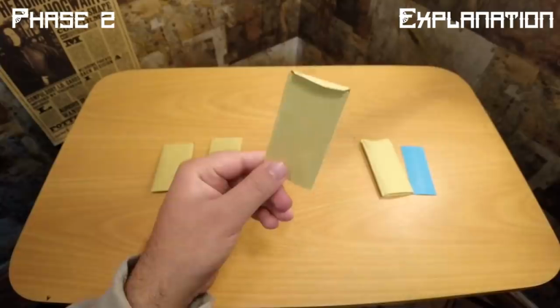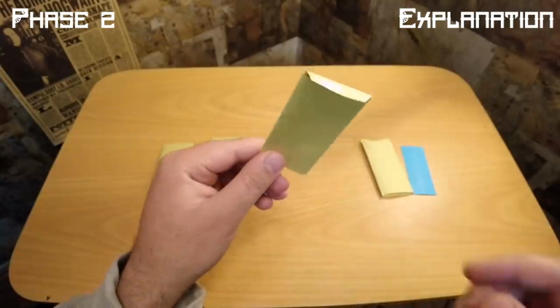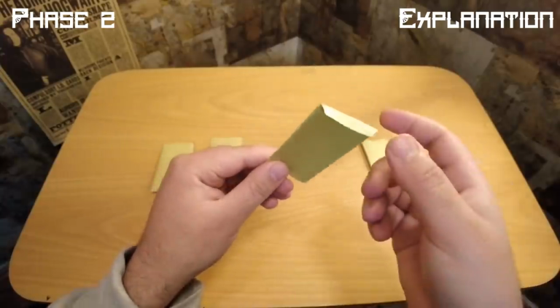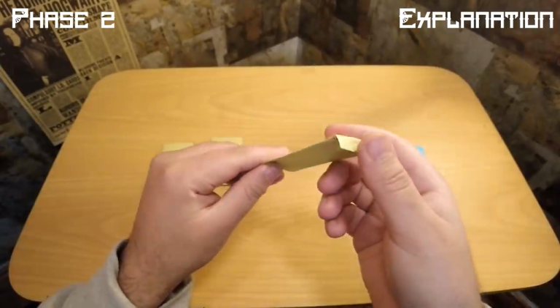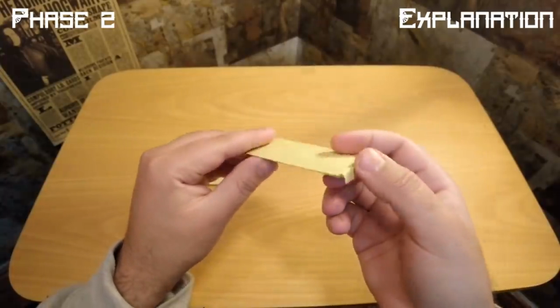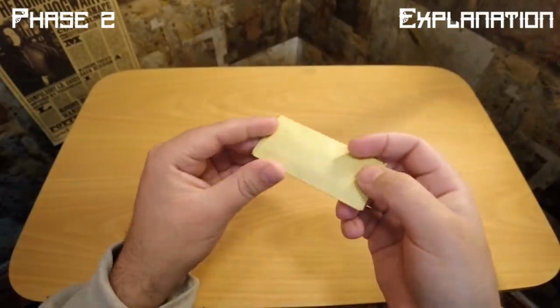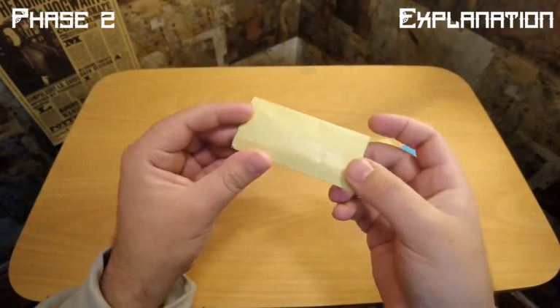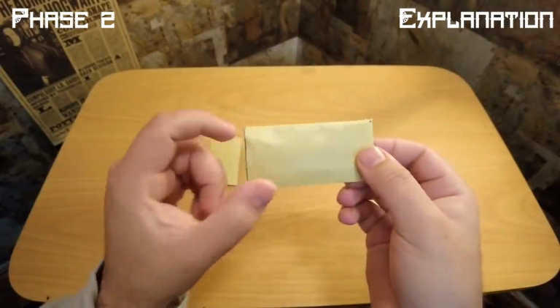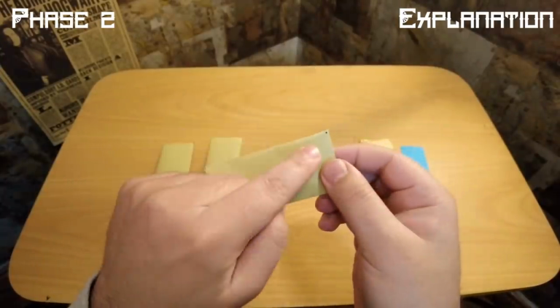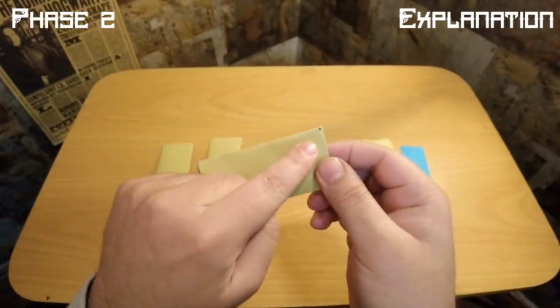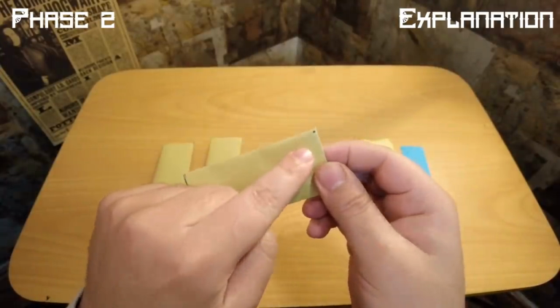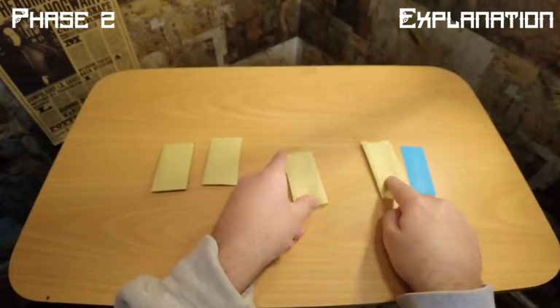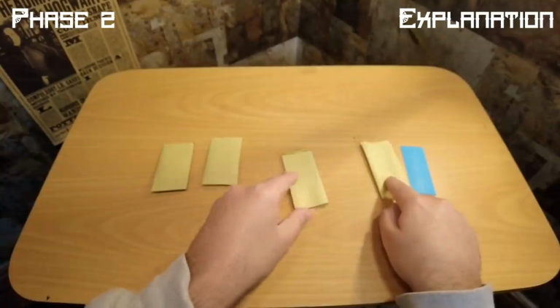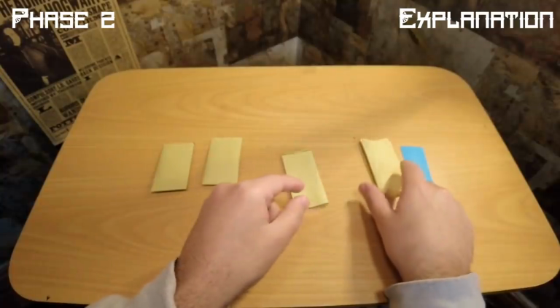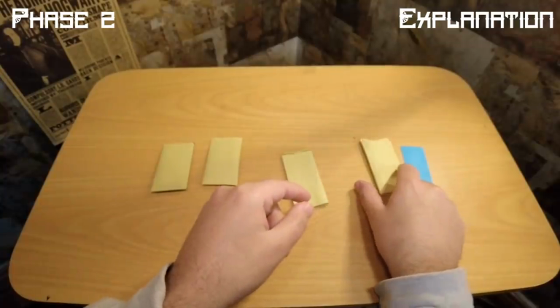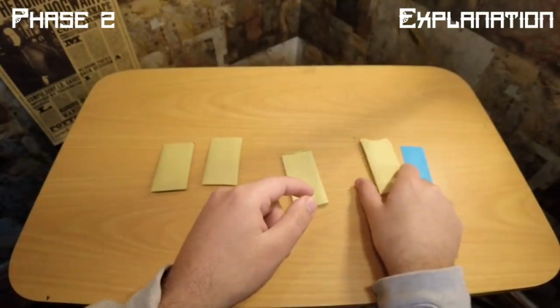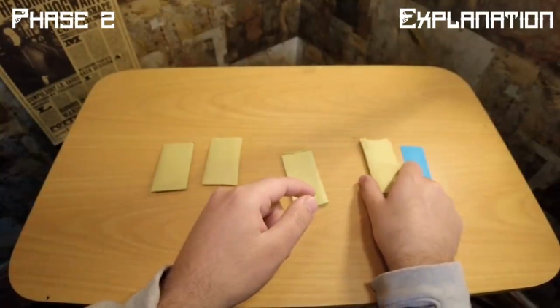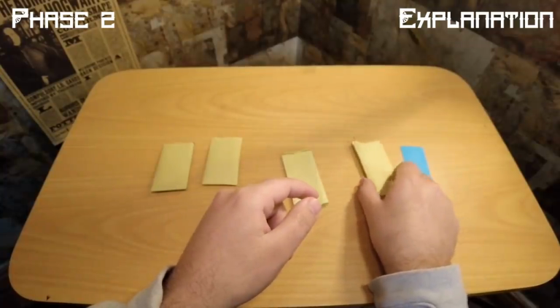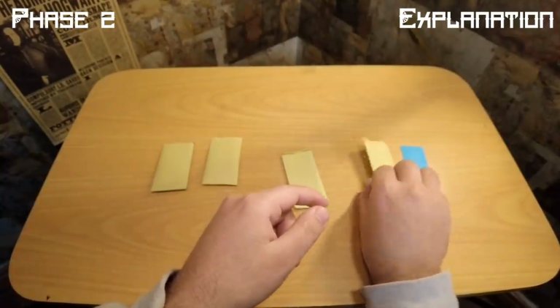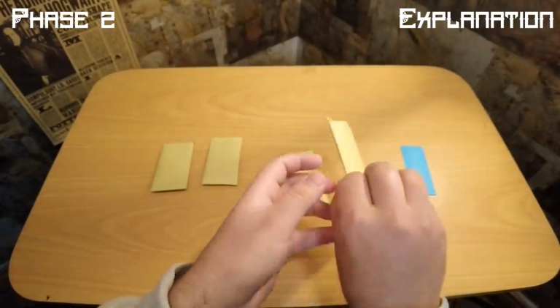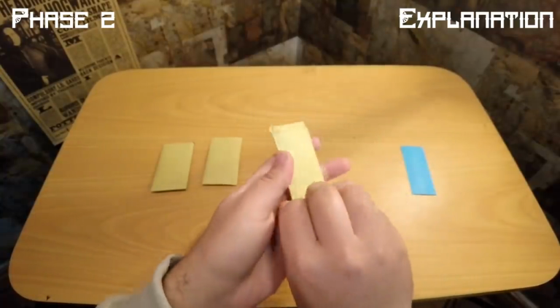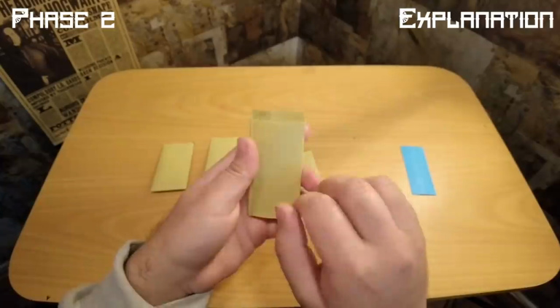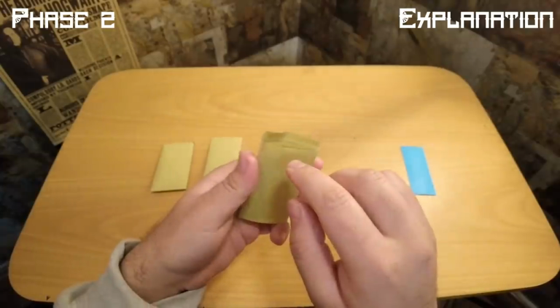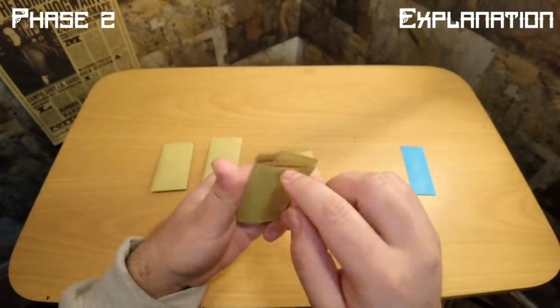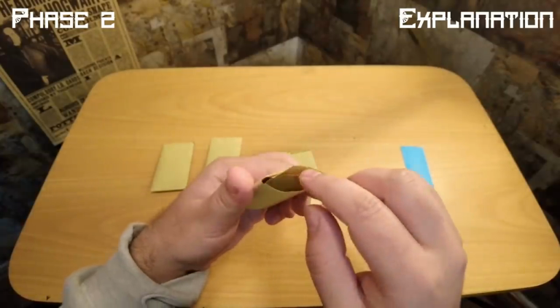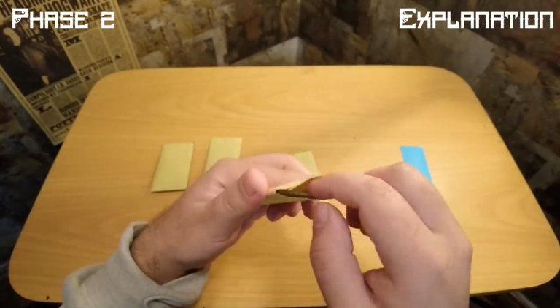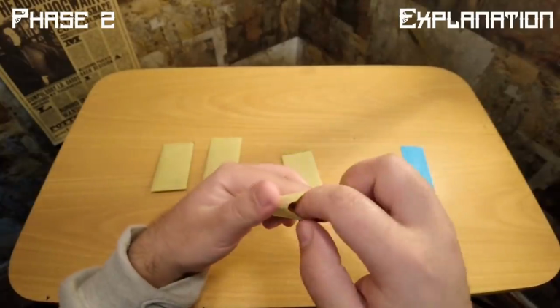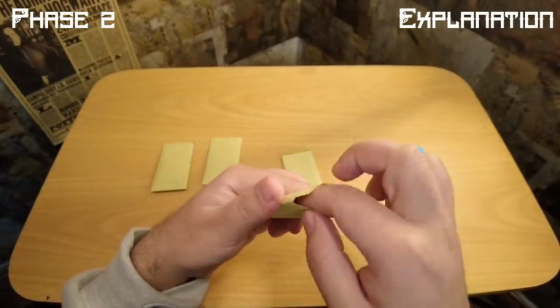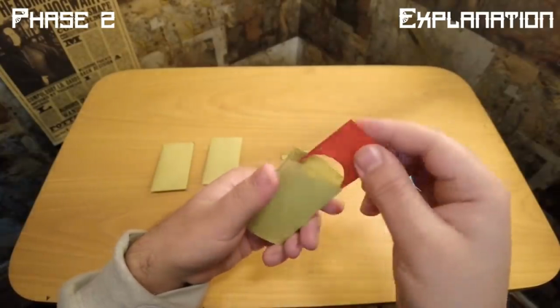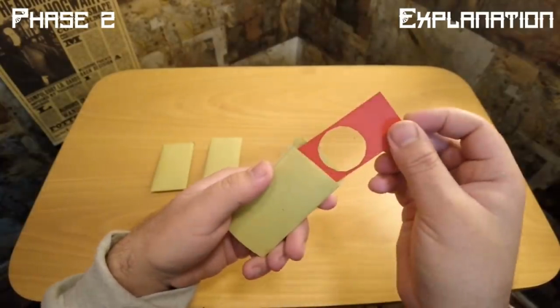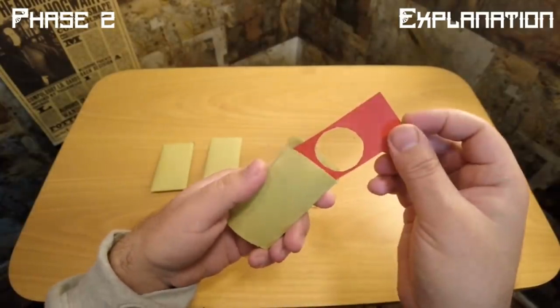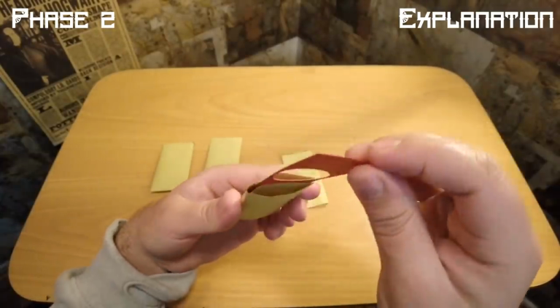The same concept was used for the fourth envelope, which was also gimmicked. This envelope already contained a plate with a hole, and here is how he executed the change.